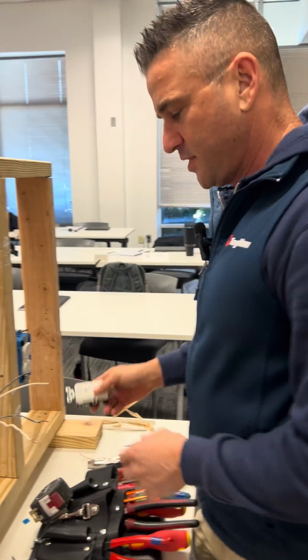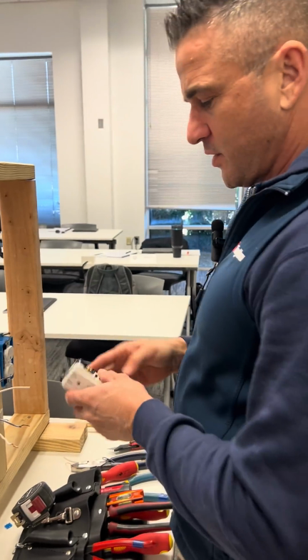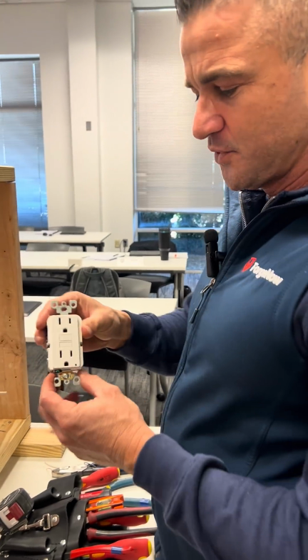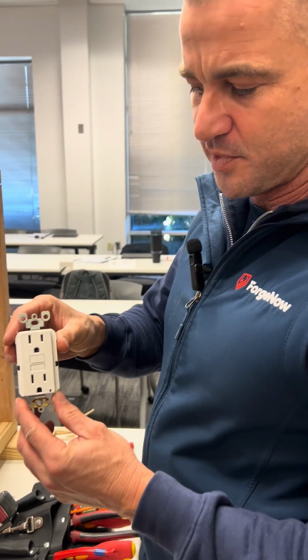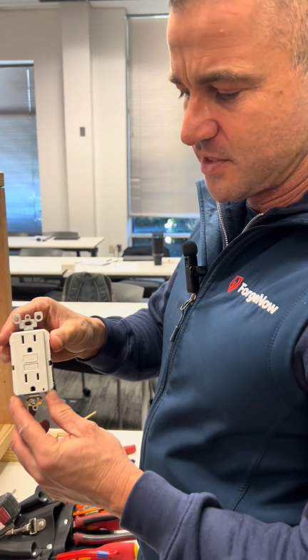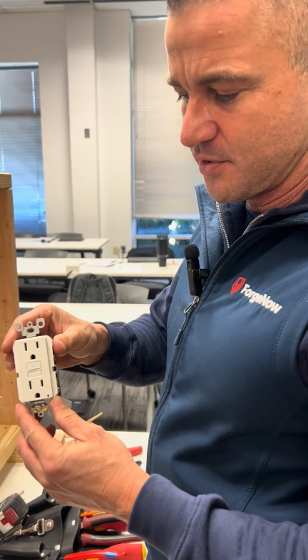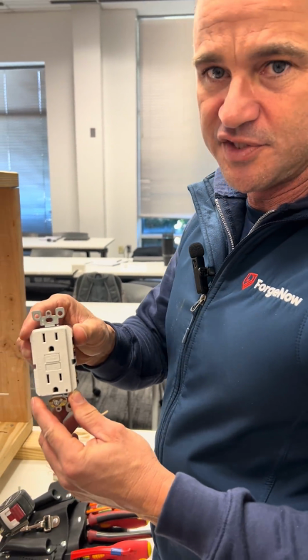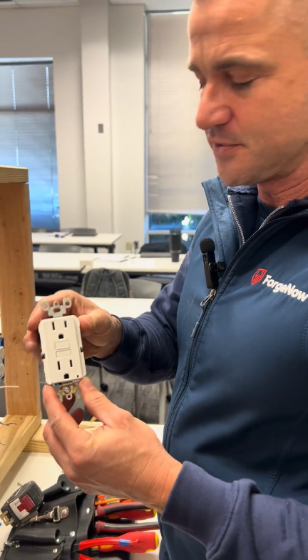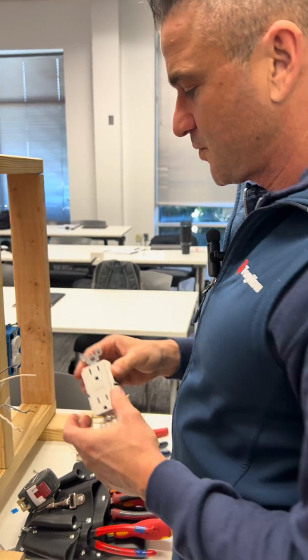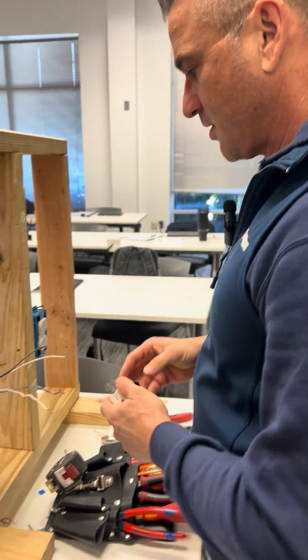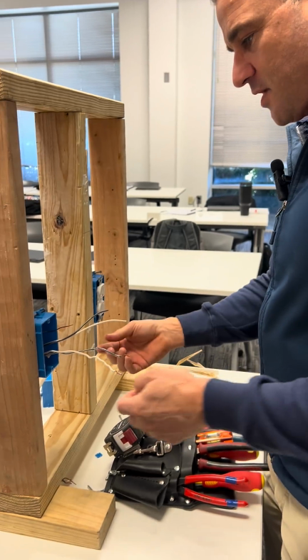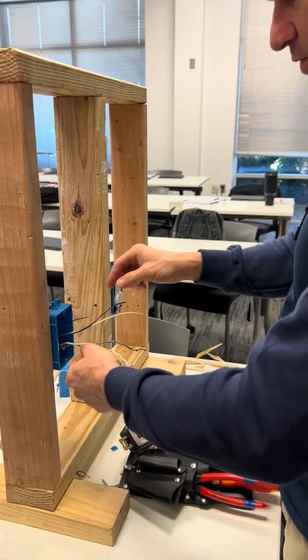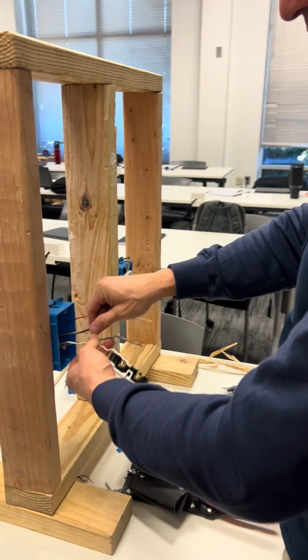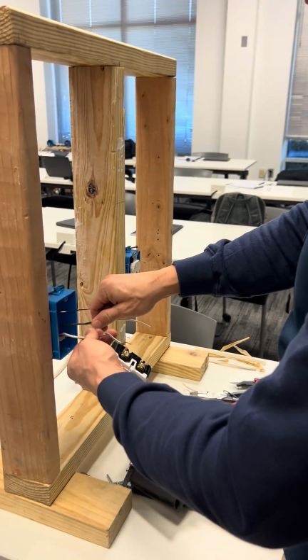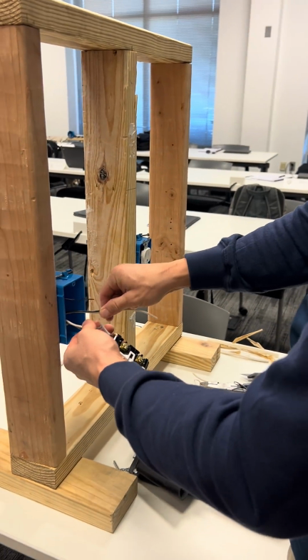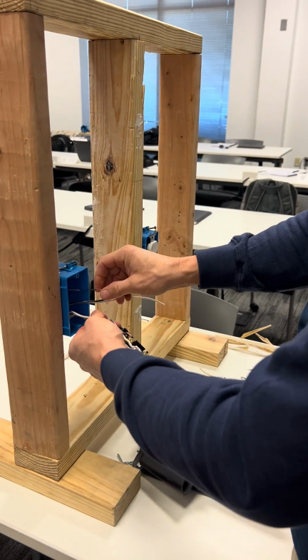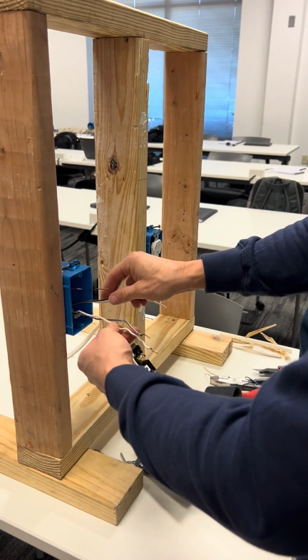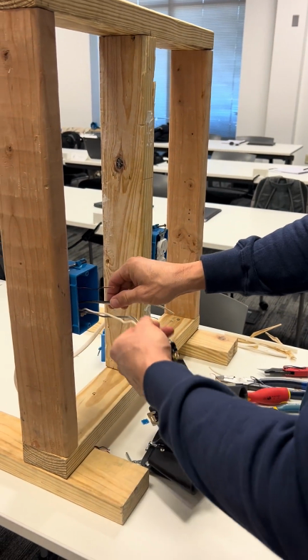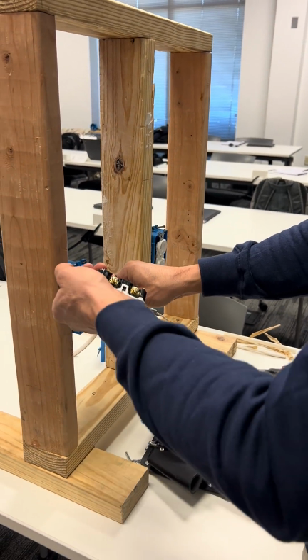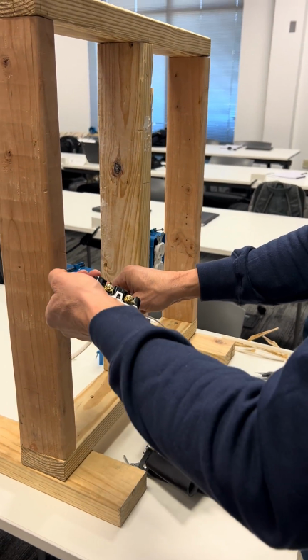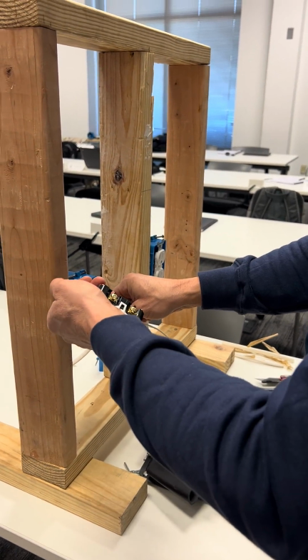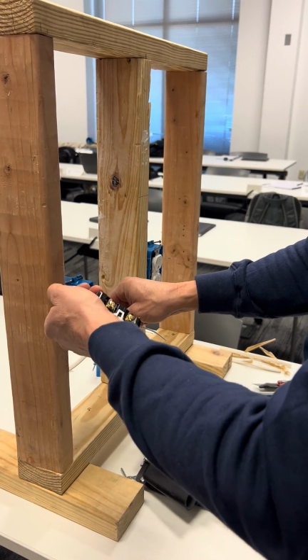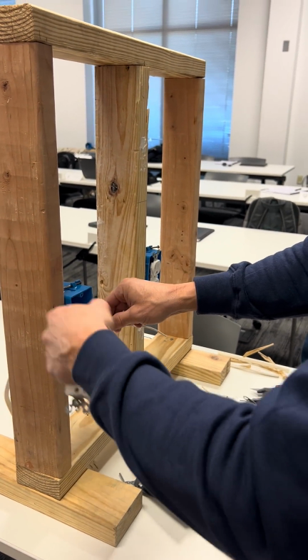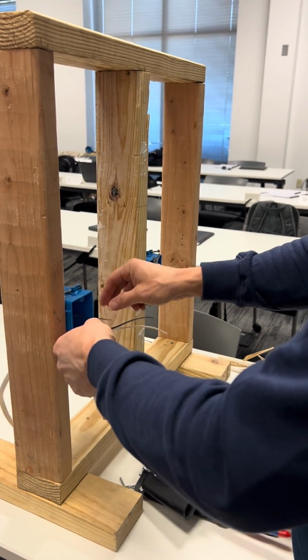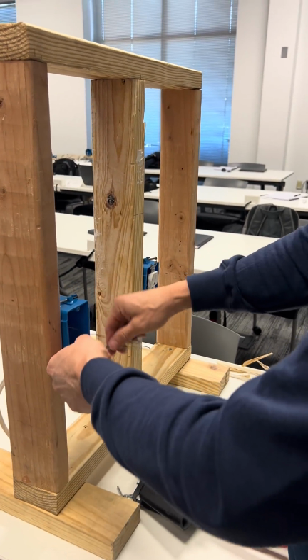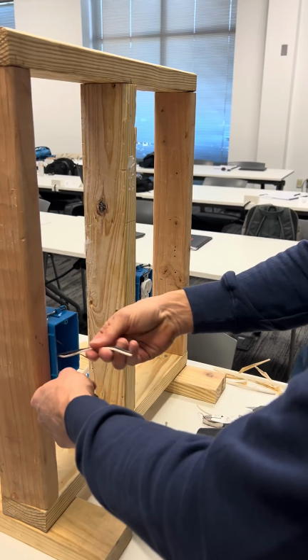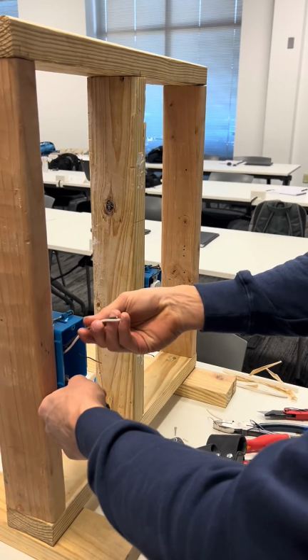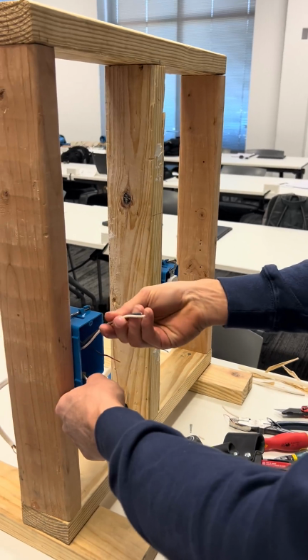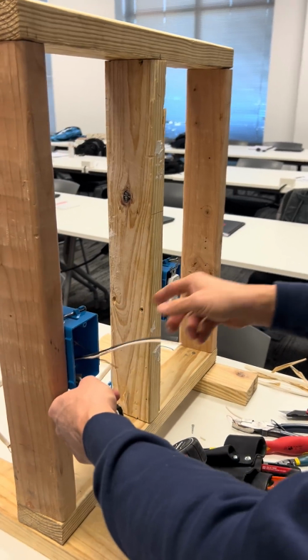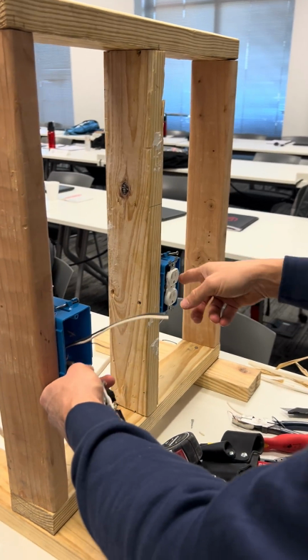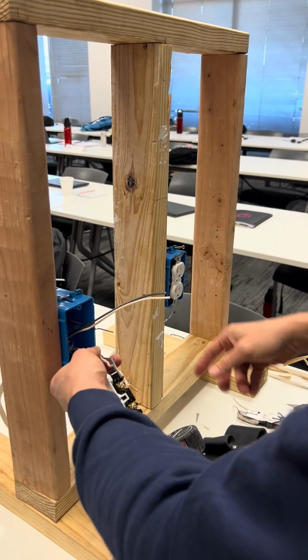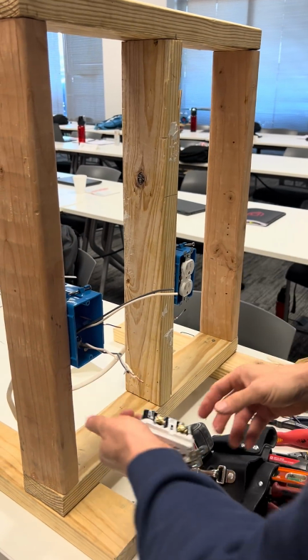I'm going to be showing how to hook up a standard GFCI receptacle. The first thing I want to do is make sure which wire coming in is my power. I've already tested this — I know this is my power. I know this is my load going to my receptacle over here.